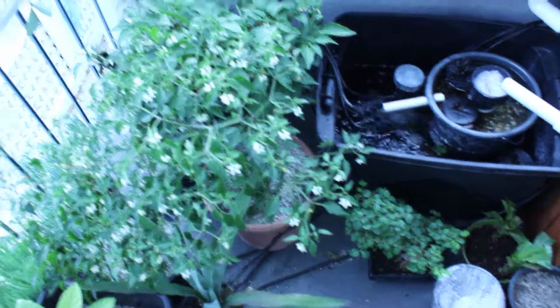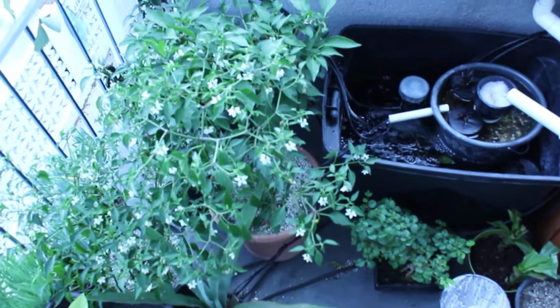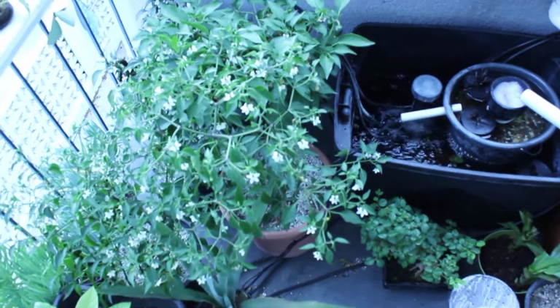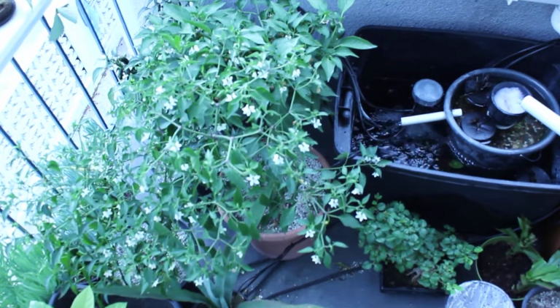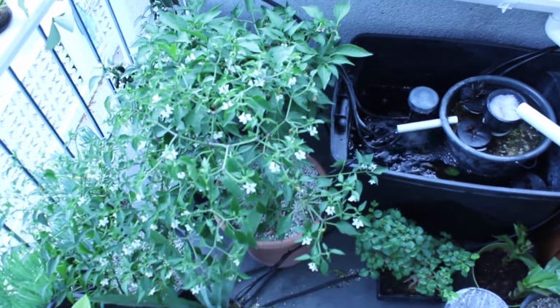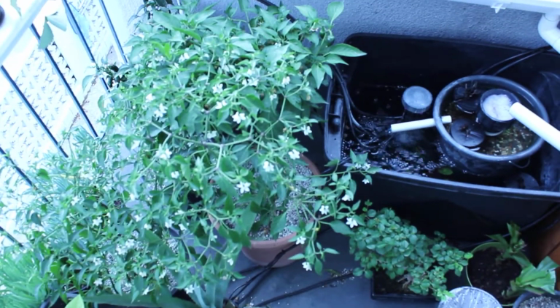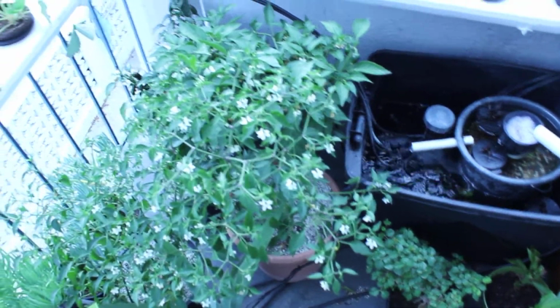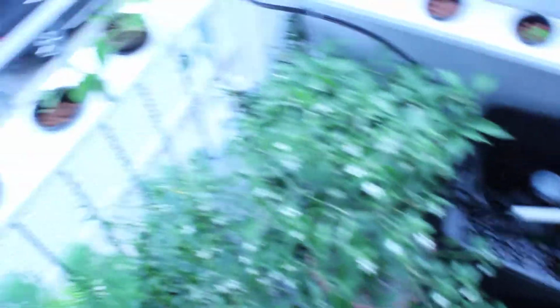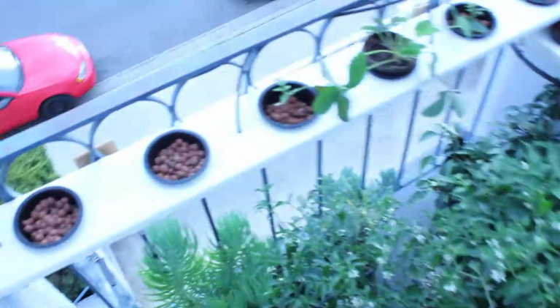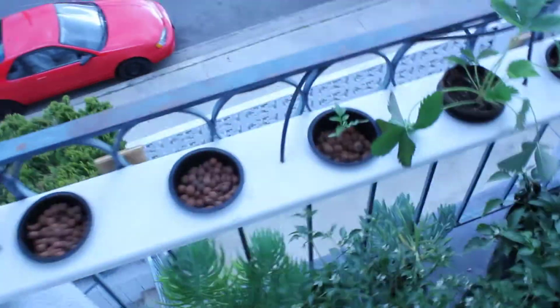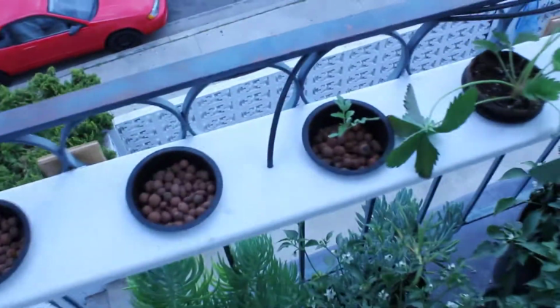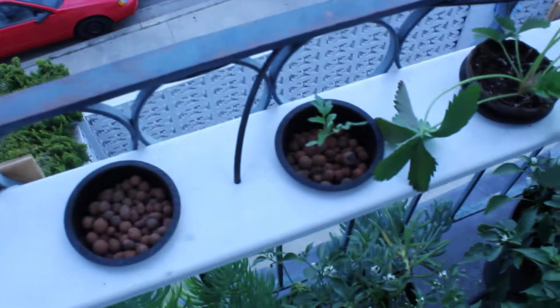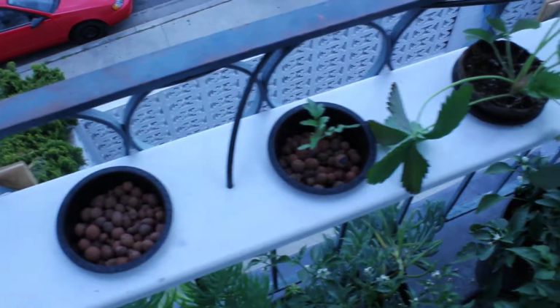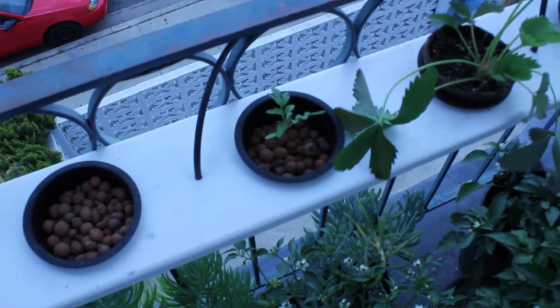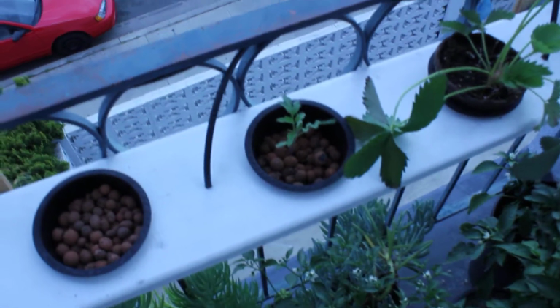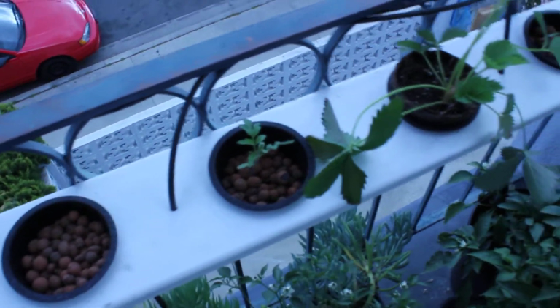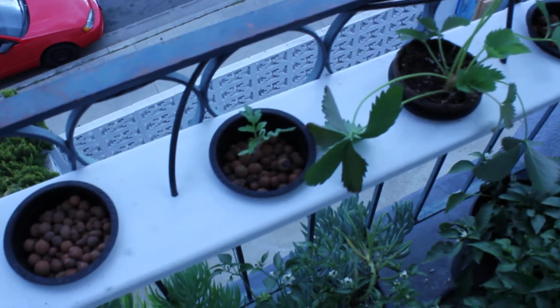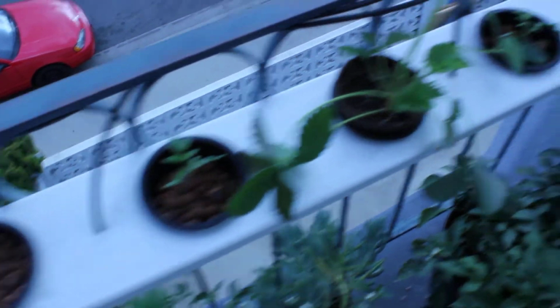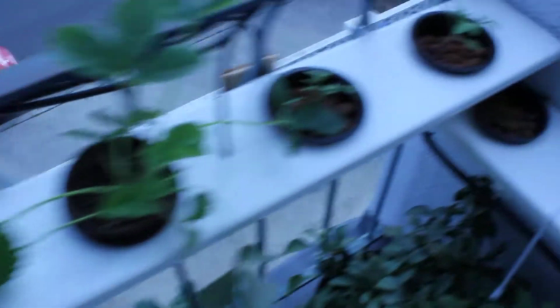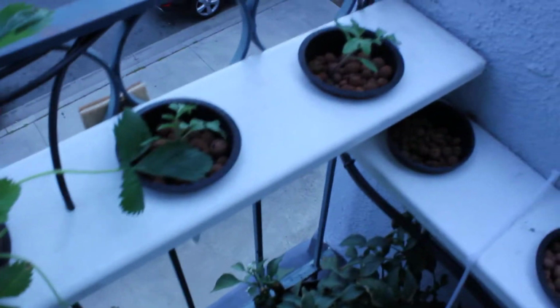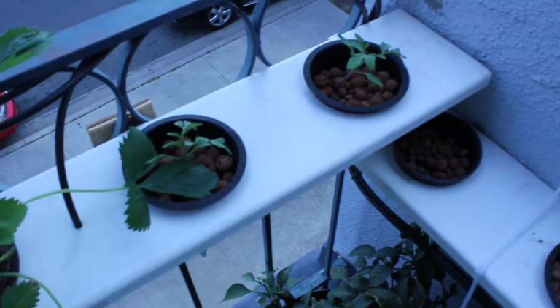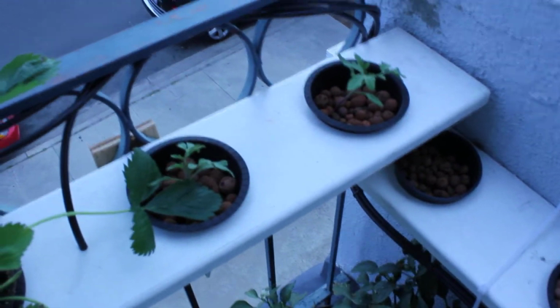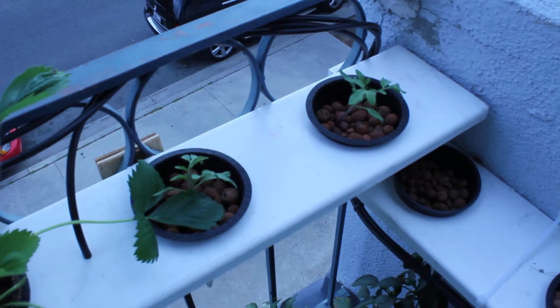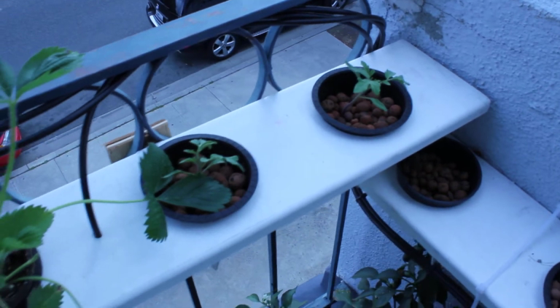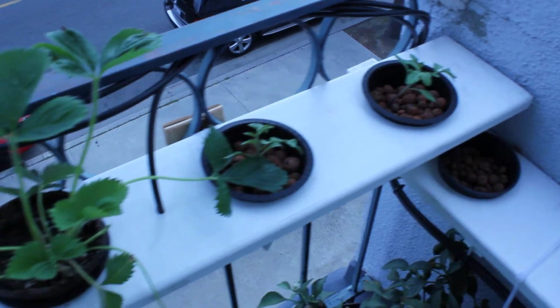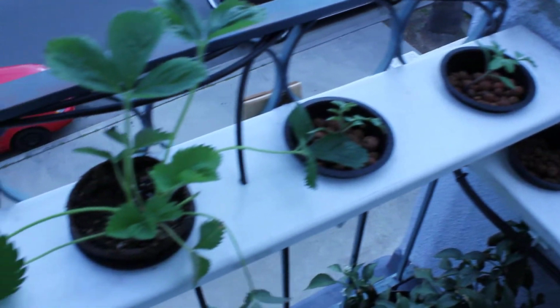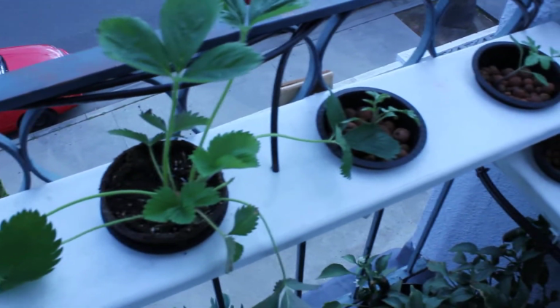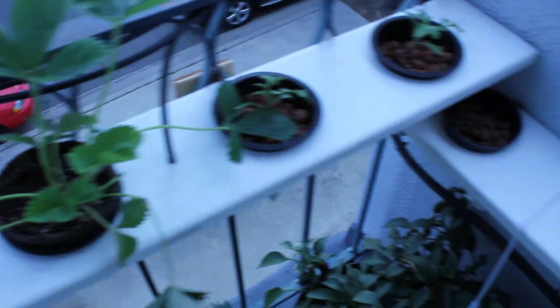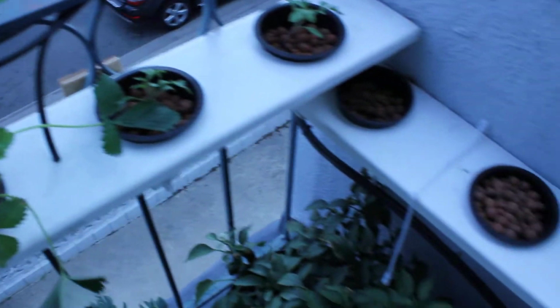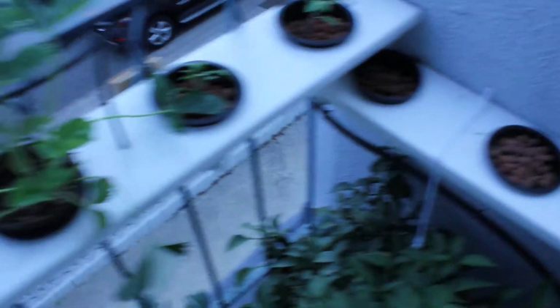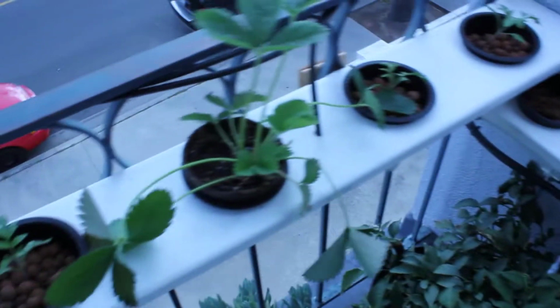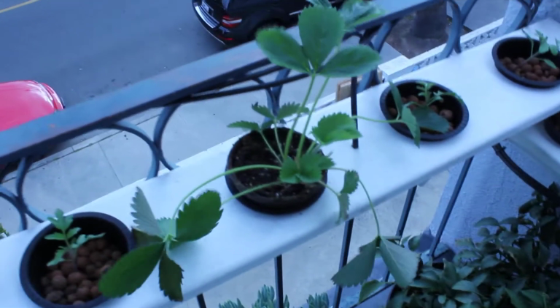Alright, here's update number three for the little plants. The tomato plants seem to be doing okay. They've got a little height to them now and they're starting to get some roots. Might move them around into different holes pretty soon, but they're doing okay.